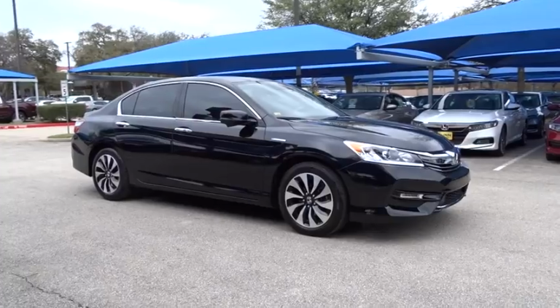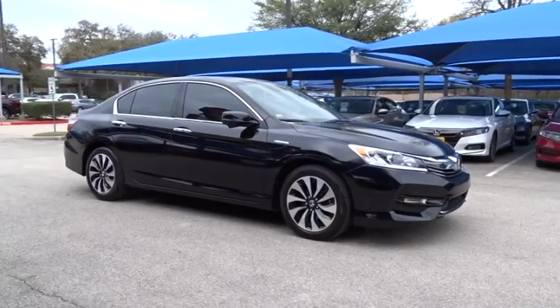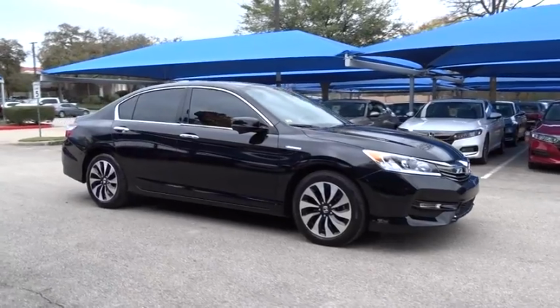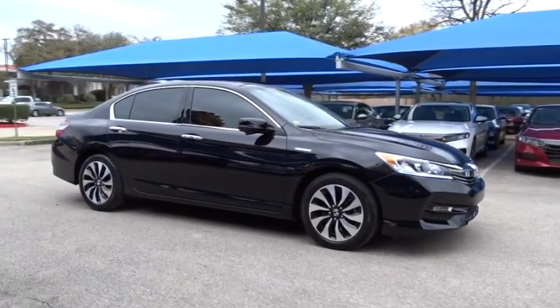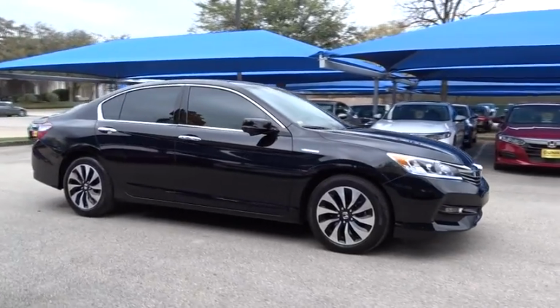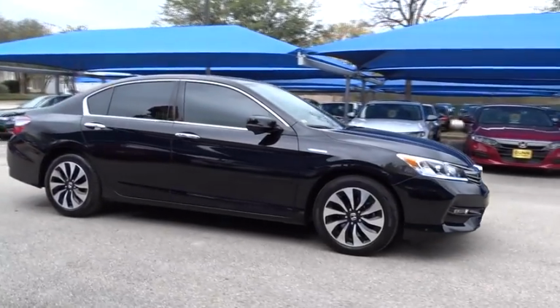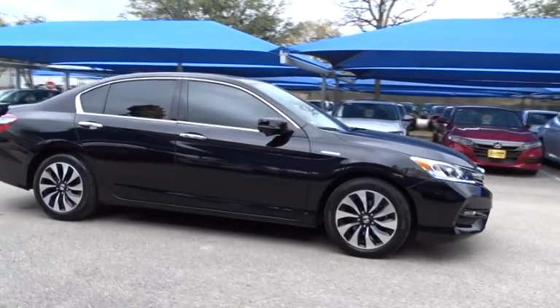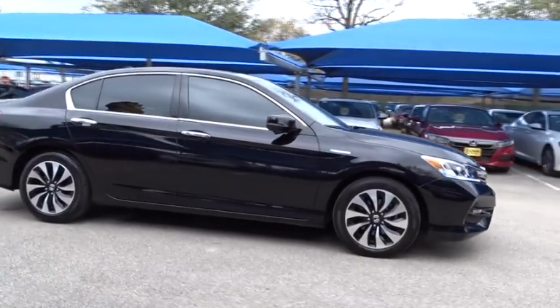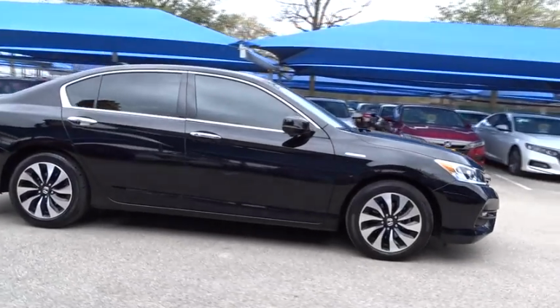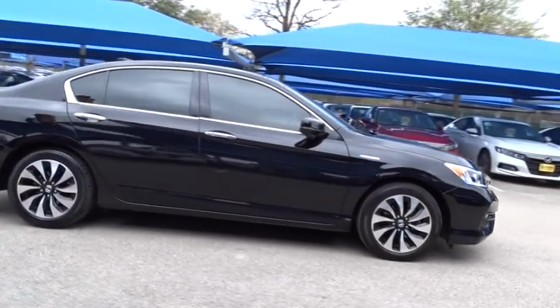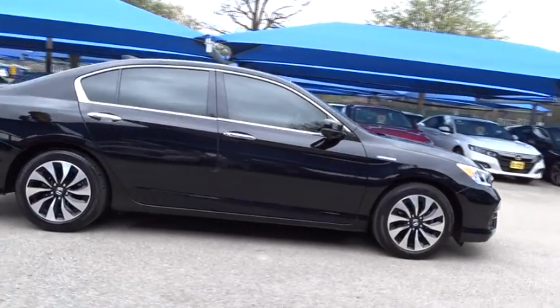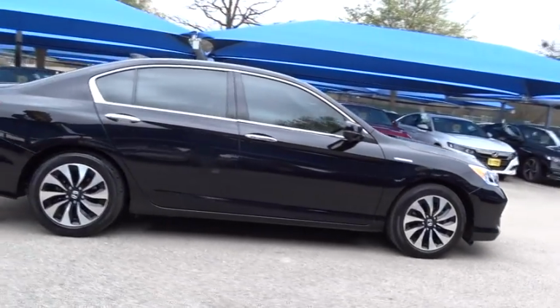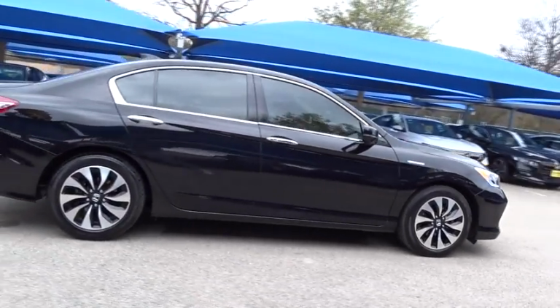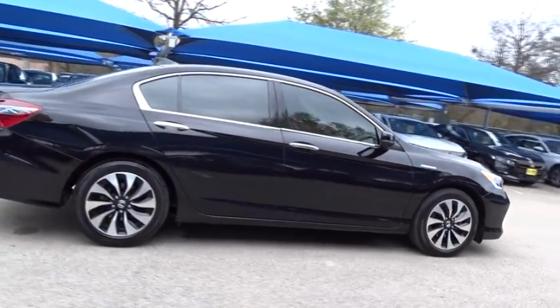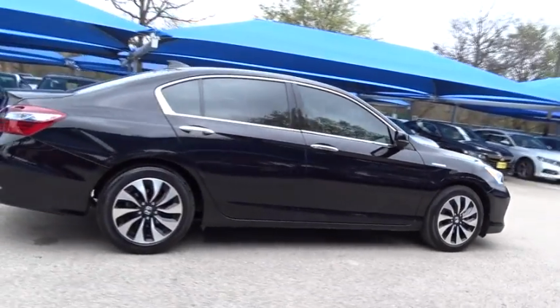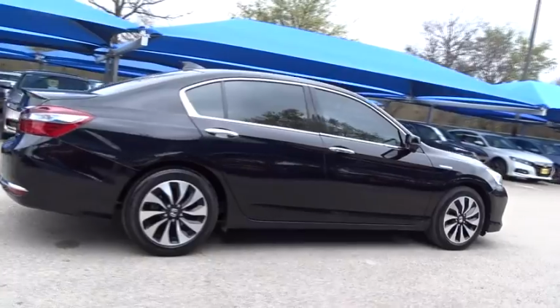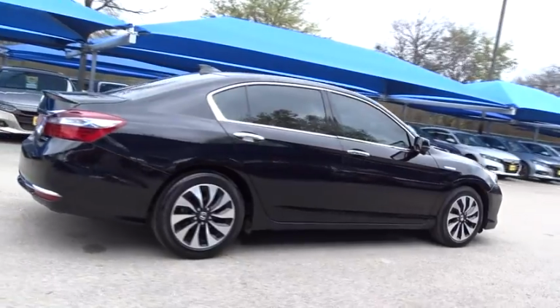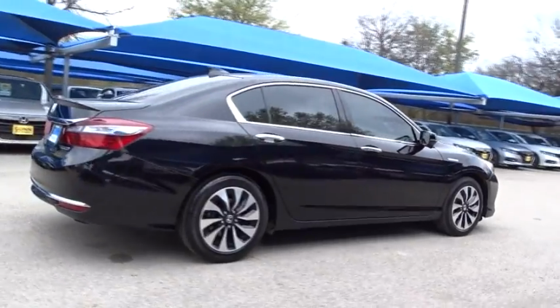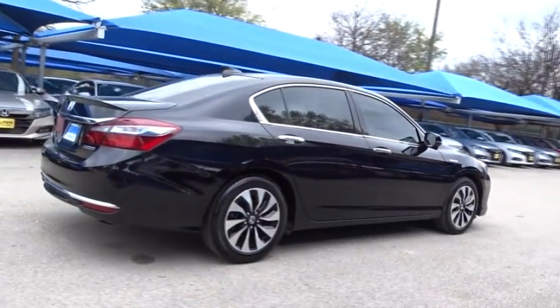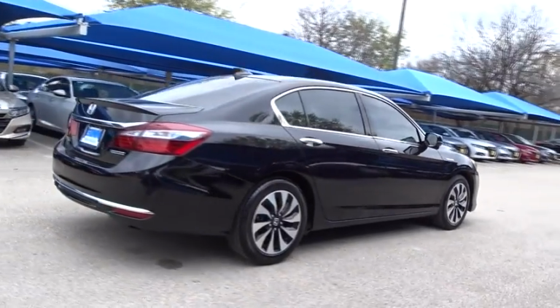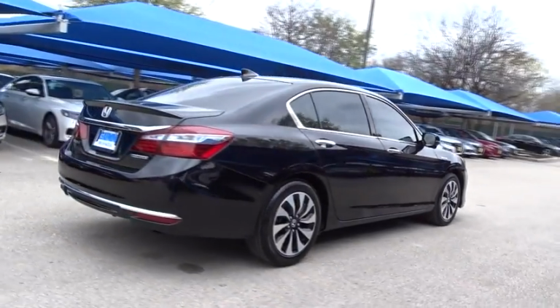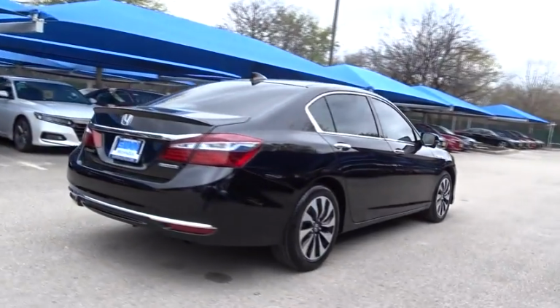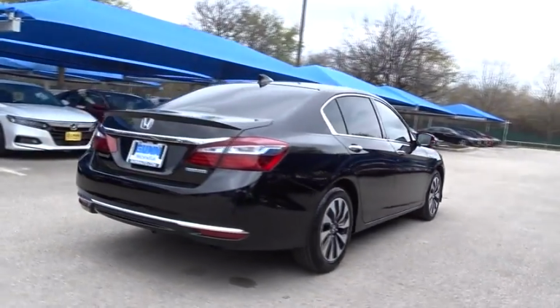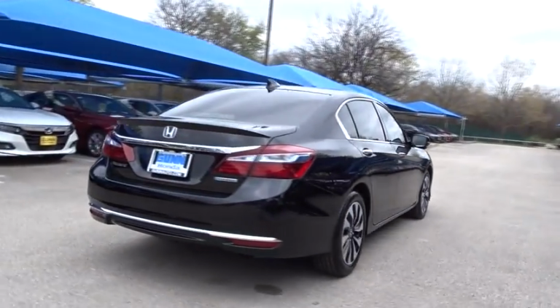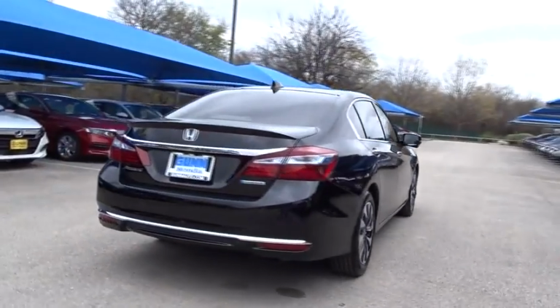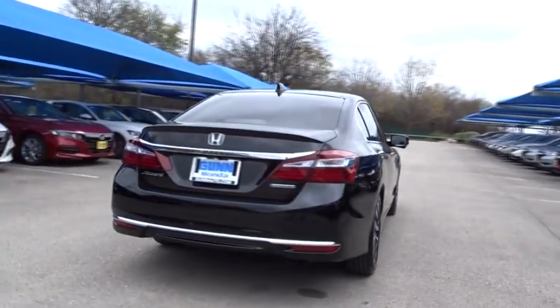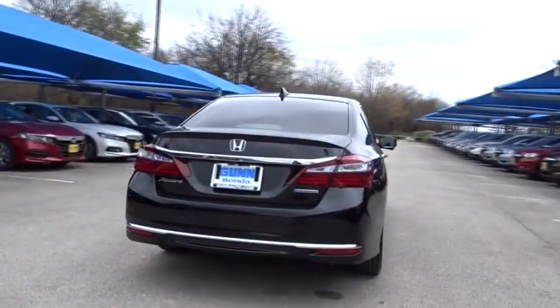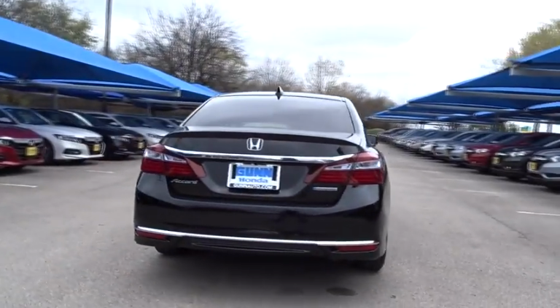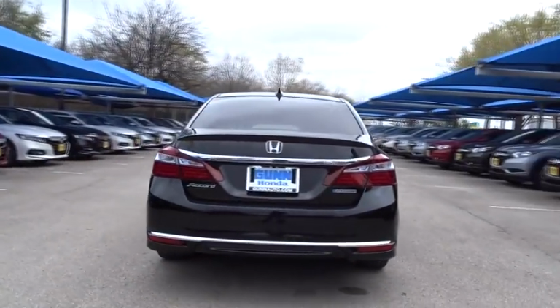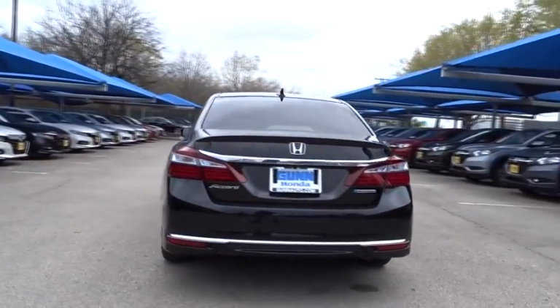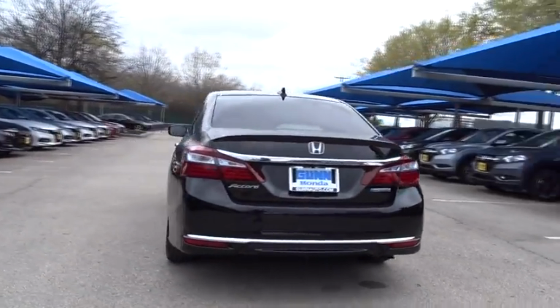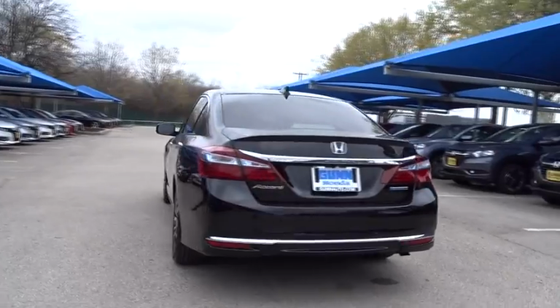The 2017 Honda Accord Hybrid. The Honda Accord Hybrid offers a thrusting mid-range punch, about 600 miles on a tank full, comfy space for five, and a hushed ride.